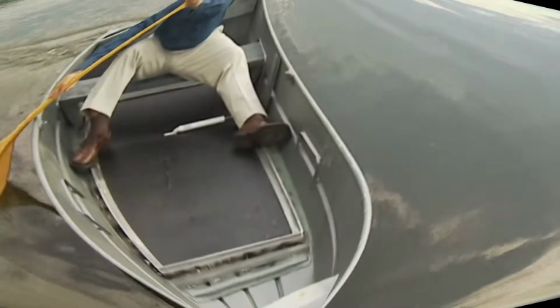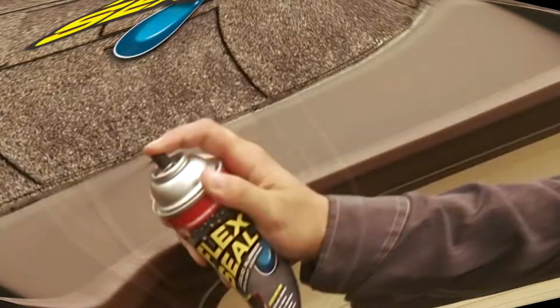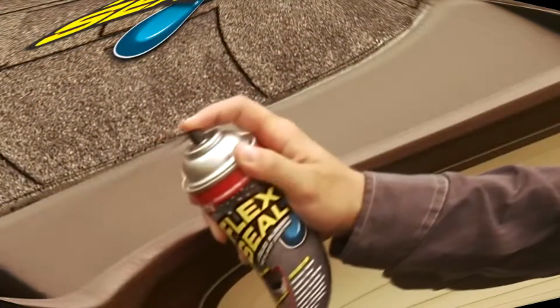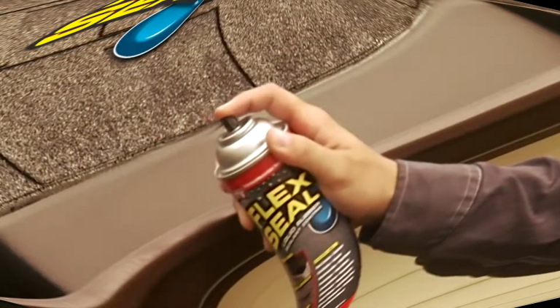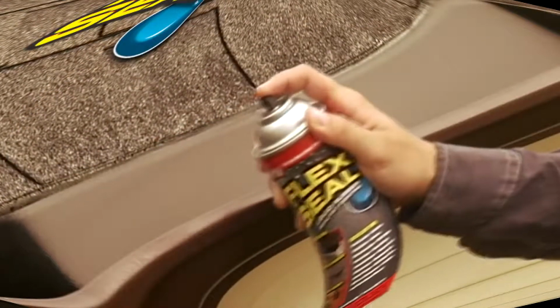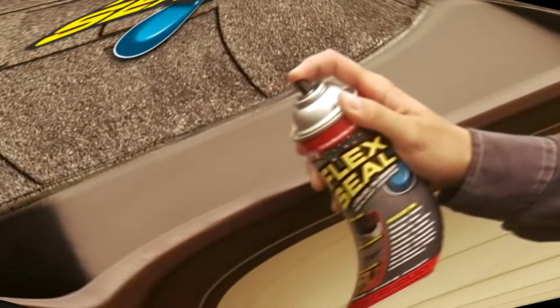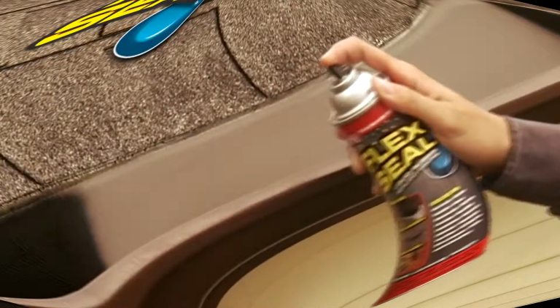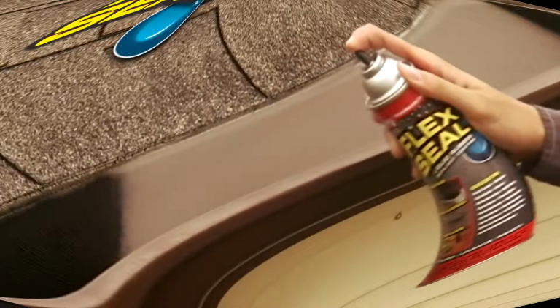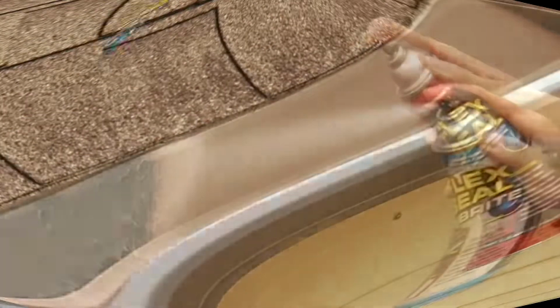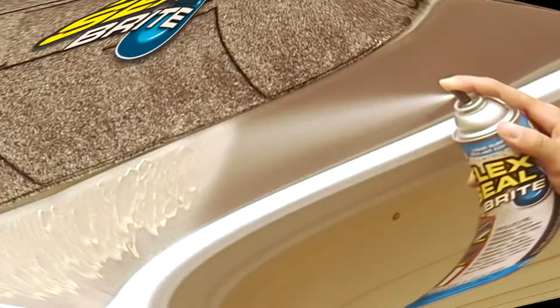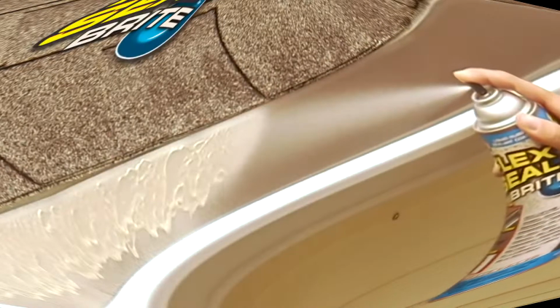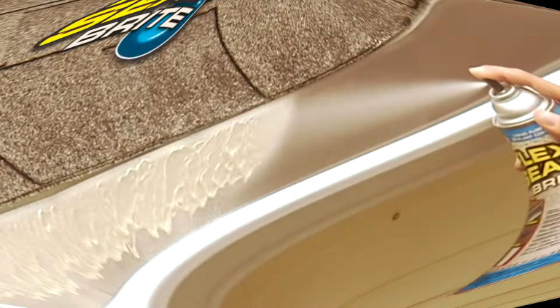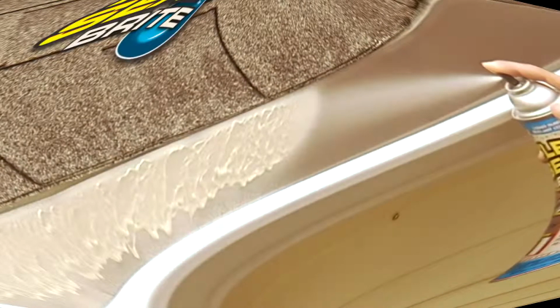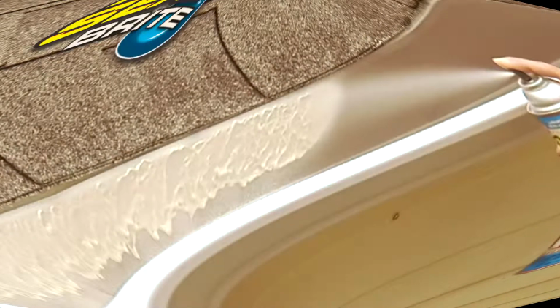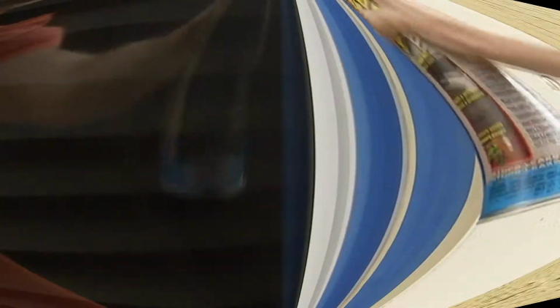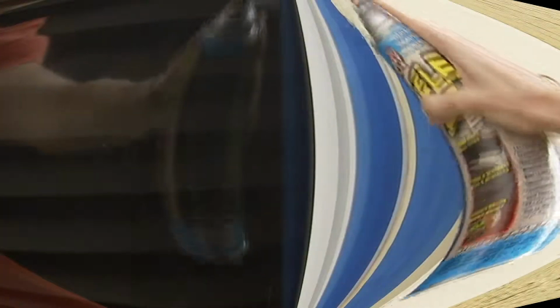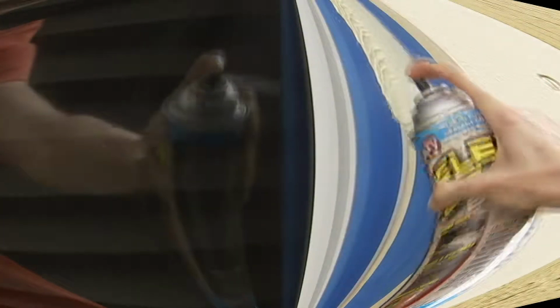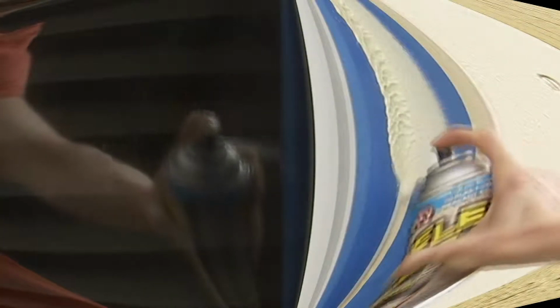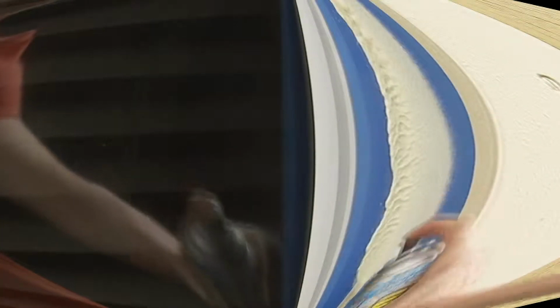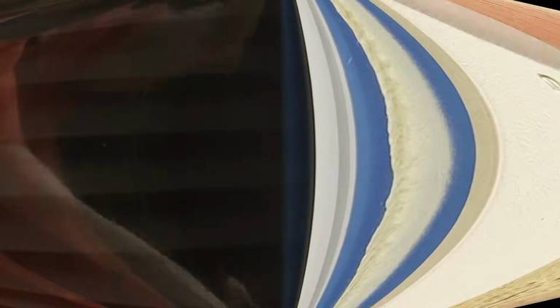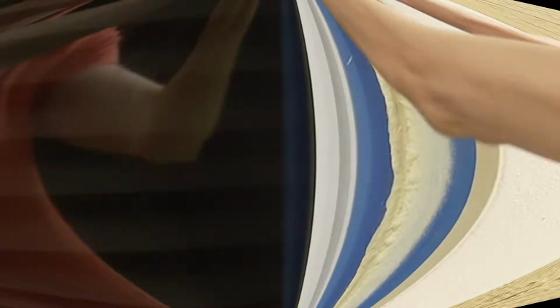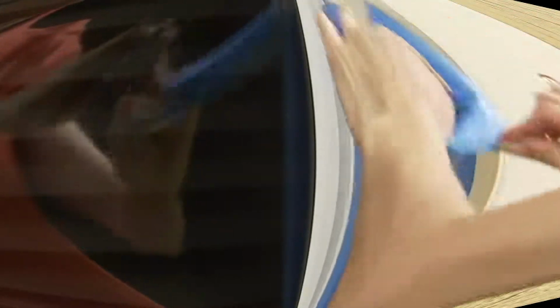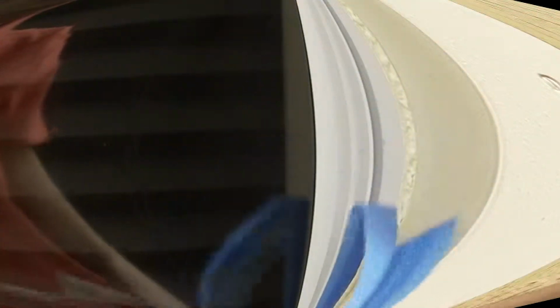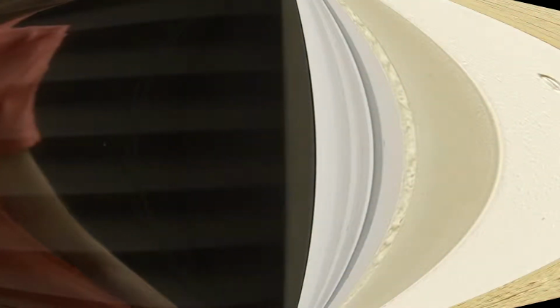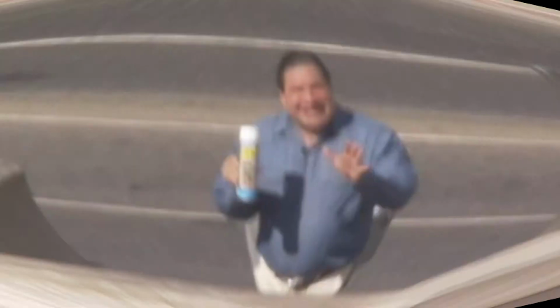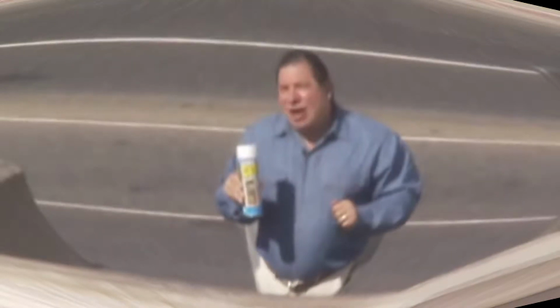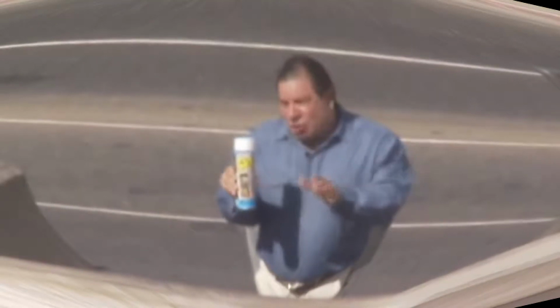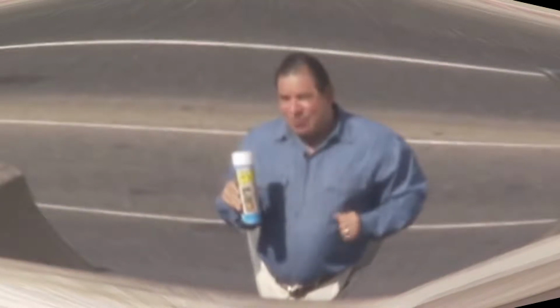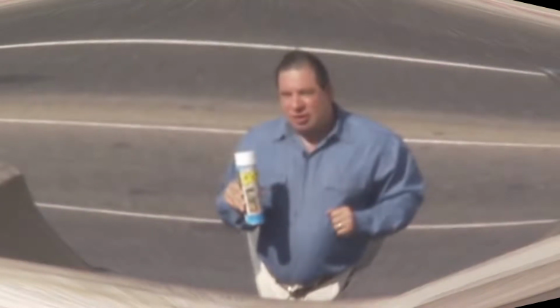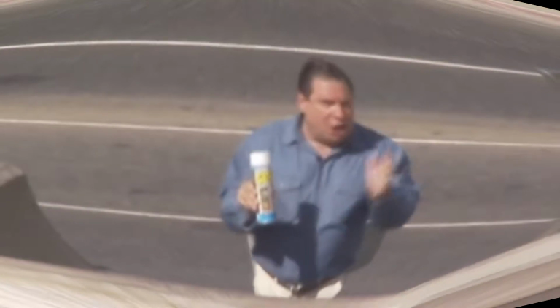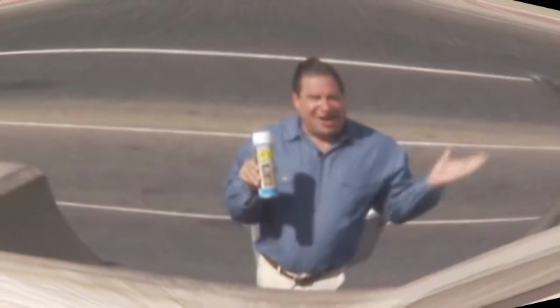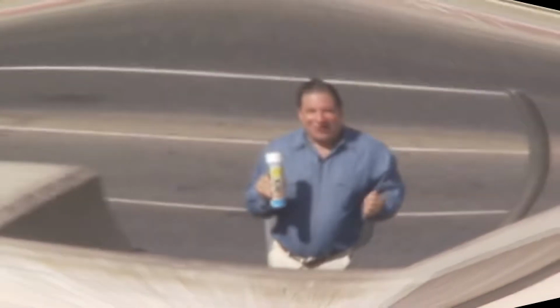And when you want to use the strength of Flex Seal on surfaces that are light, nothing works better than Flex Seal Dry. Flex Seal Dry blends with lighter surfaces — it is so easy to paint over. This light coating holds back water. A lot of water.